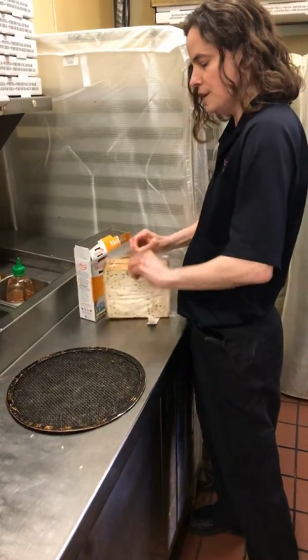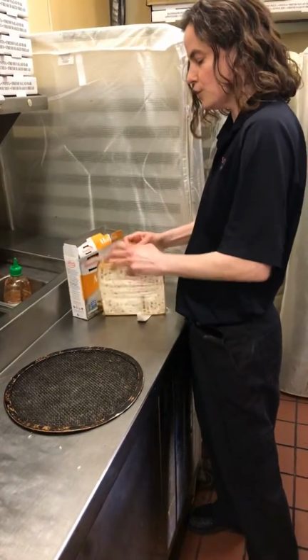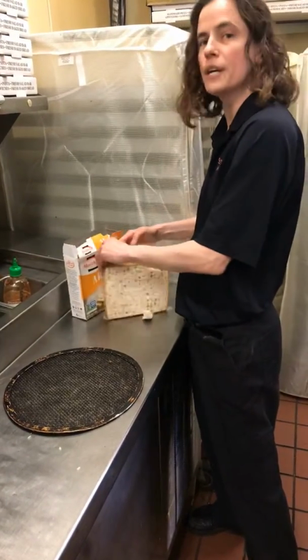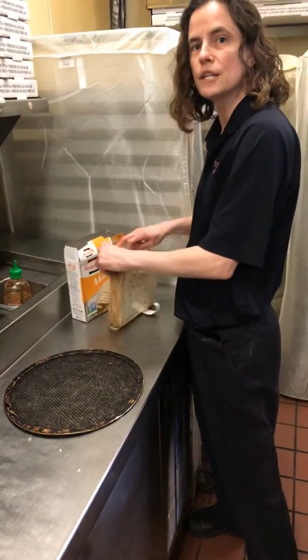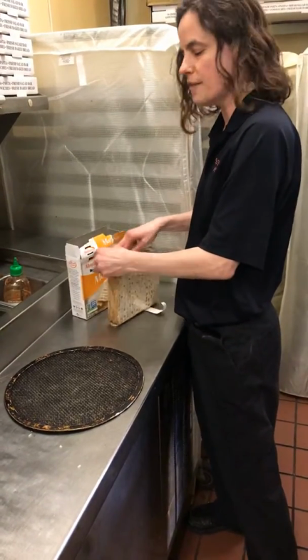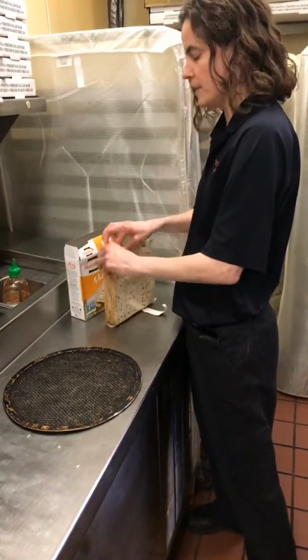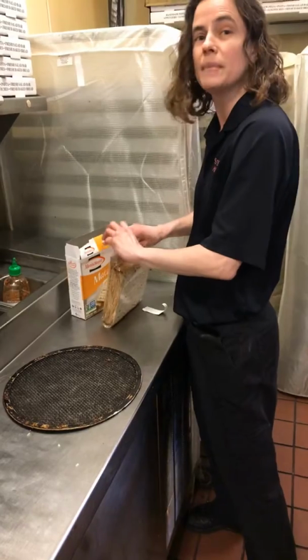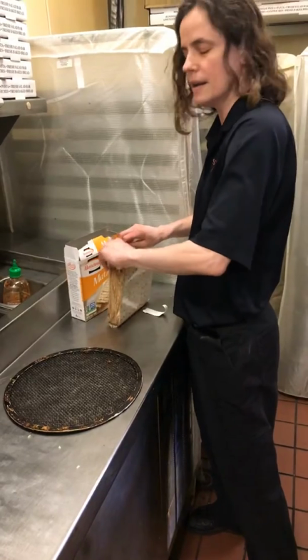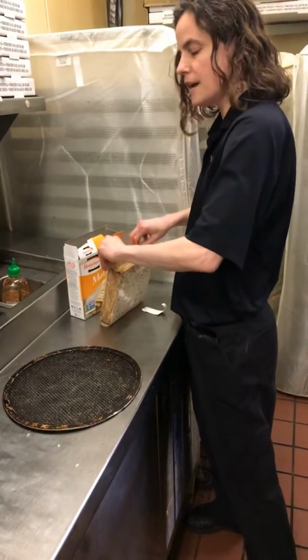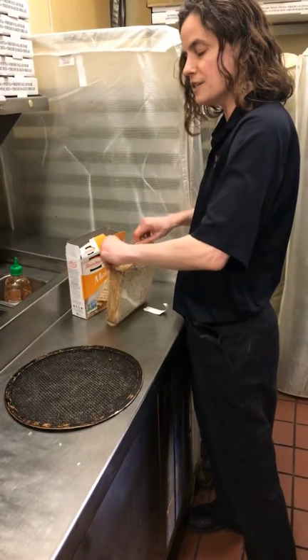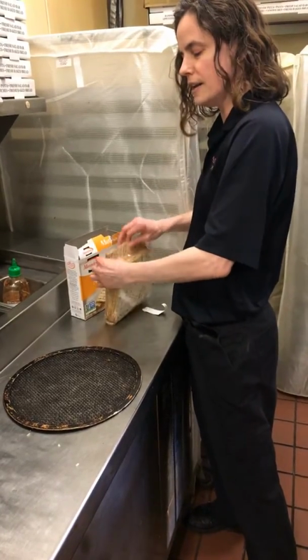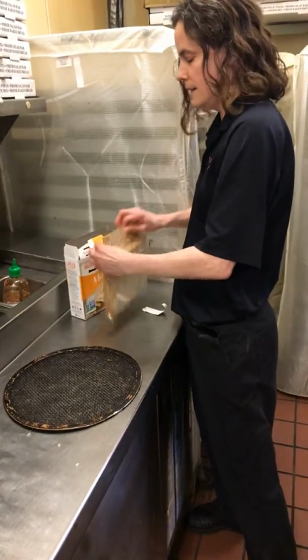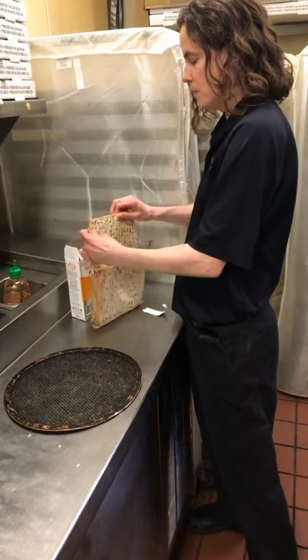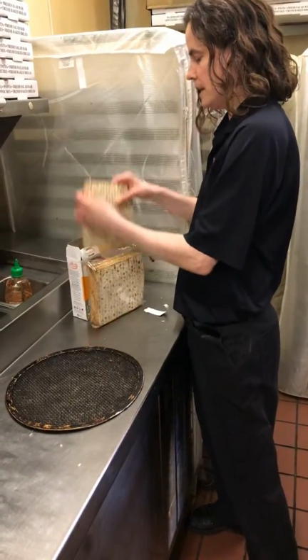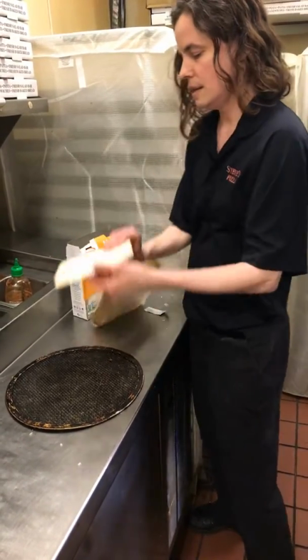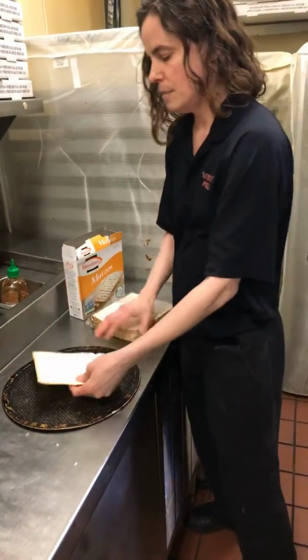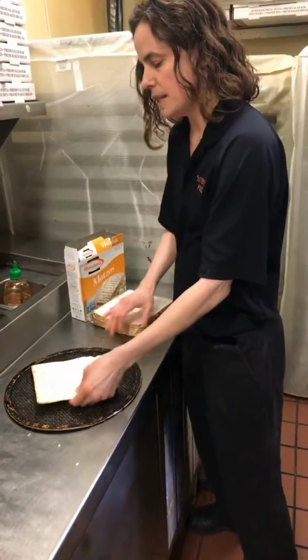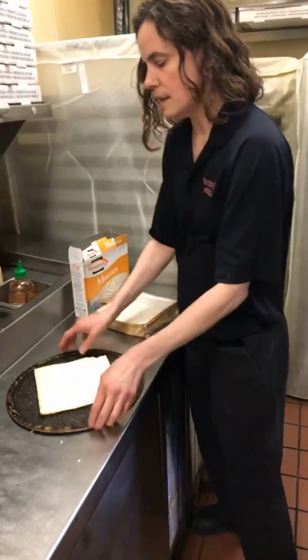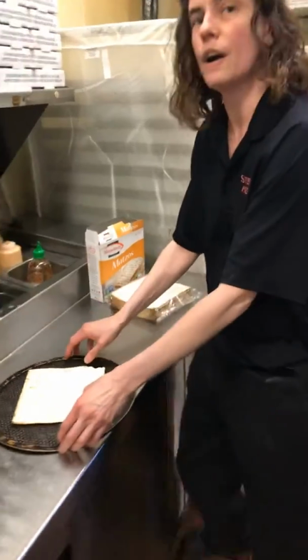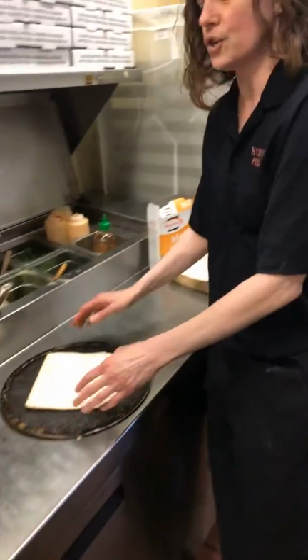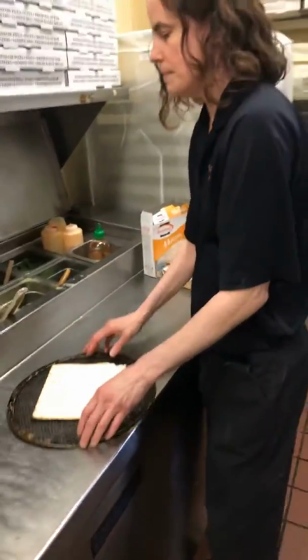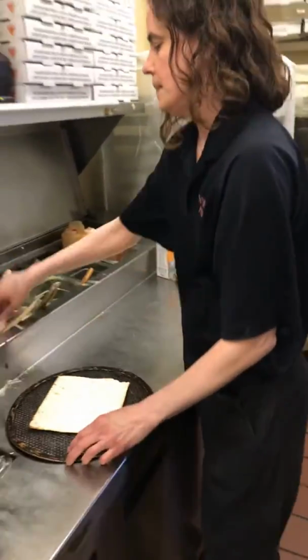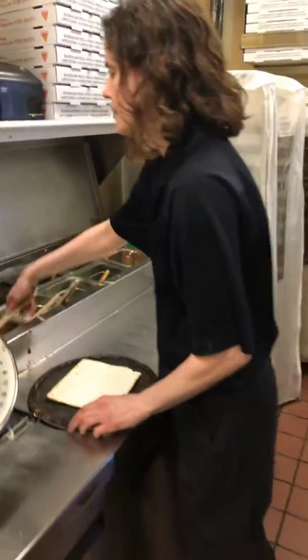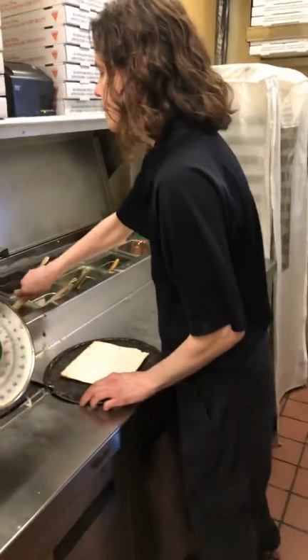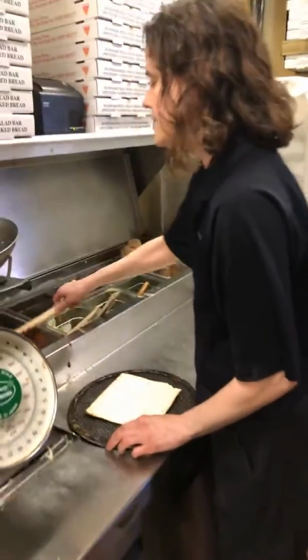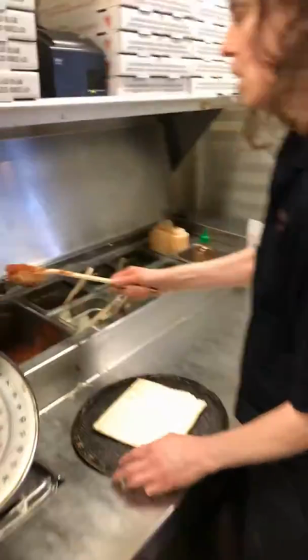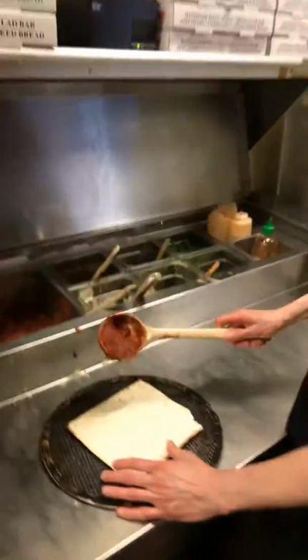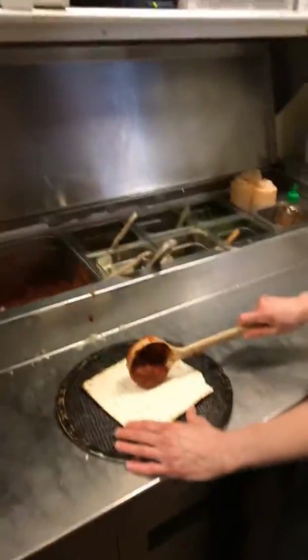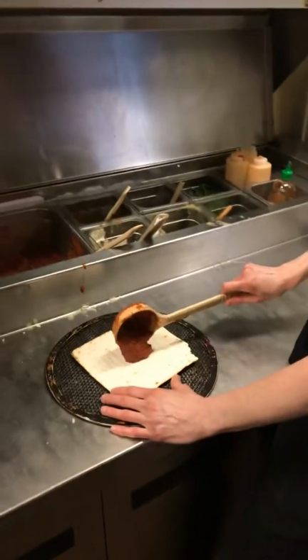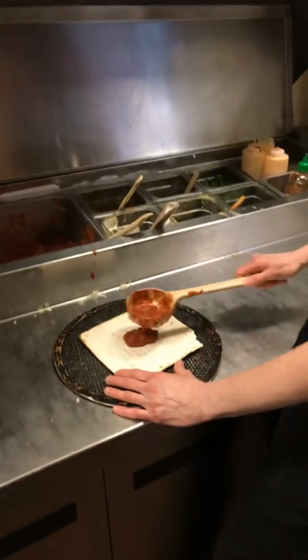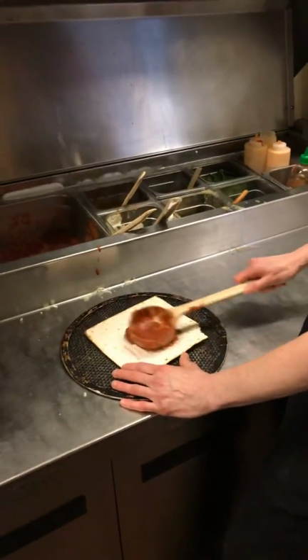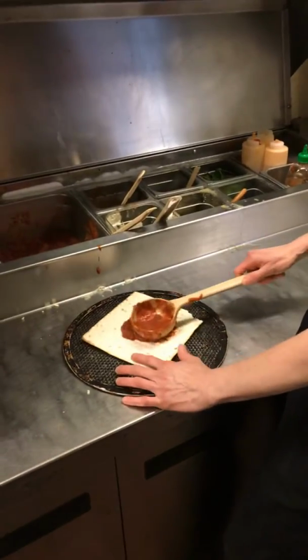Yours will probably go in a toaster oven. Of course, I'm here at a restaurant. We're going to put our matzah on our tray and get some sauce — spread it out.